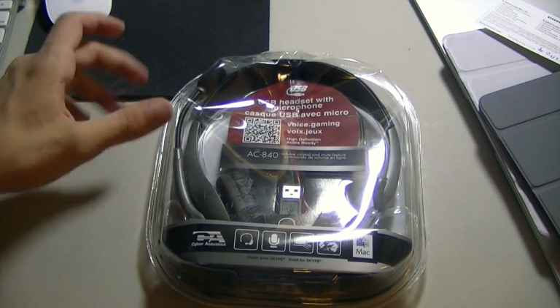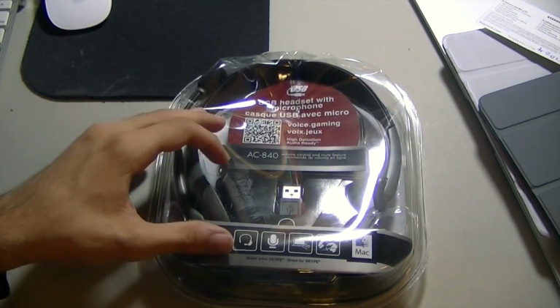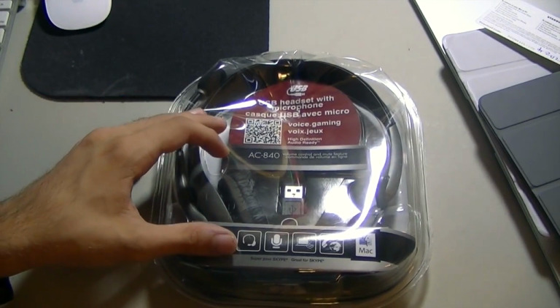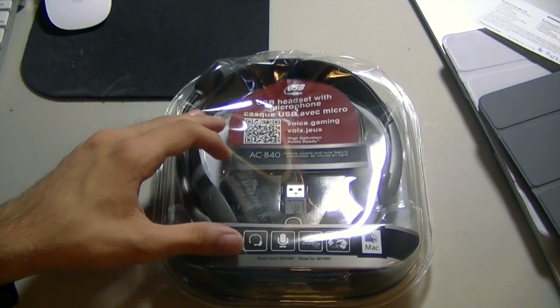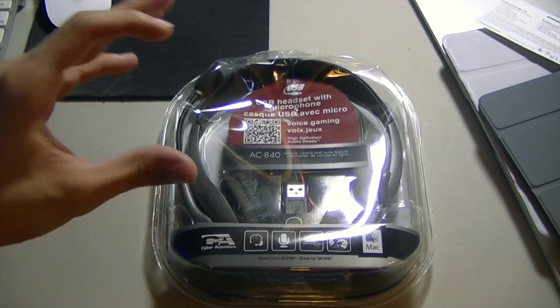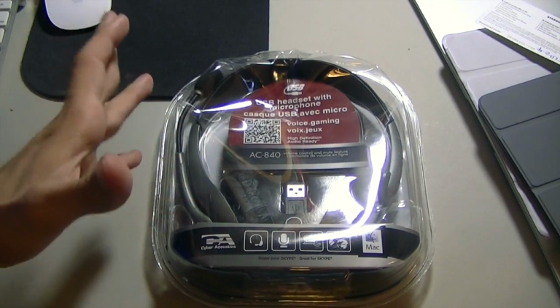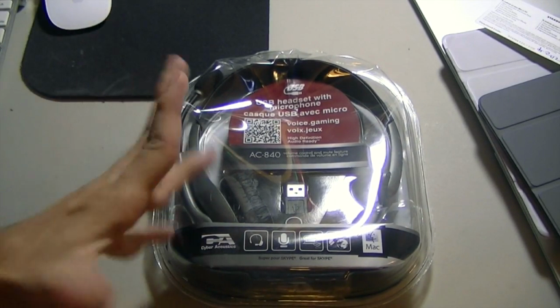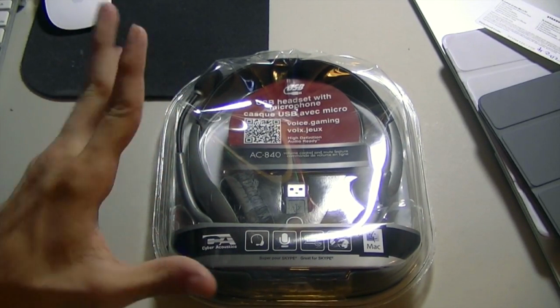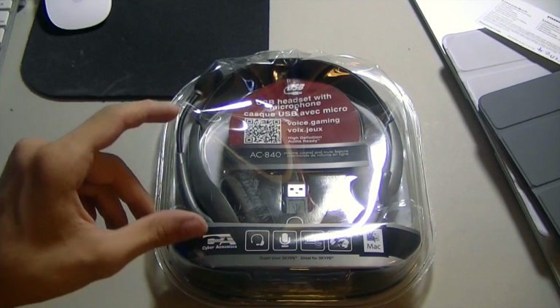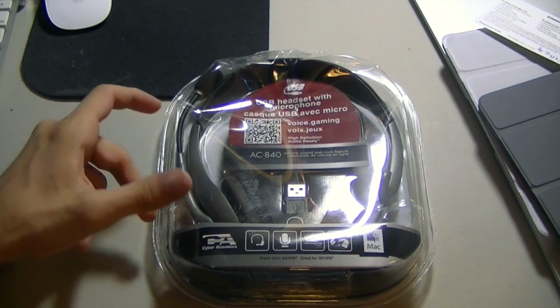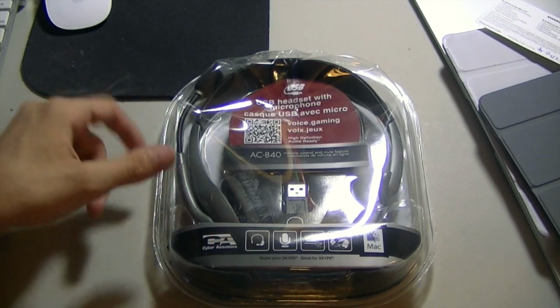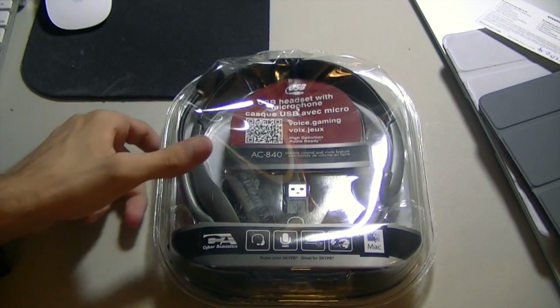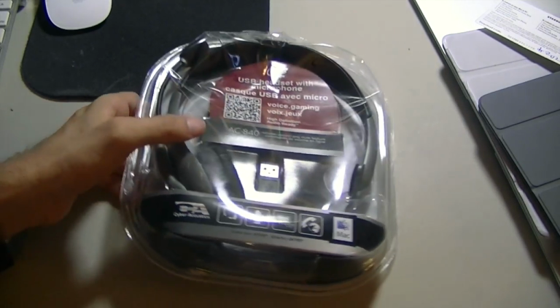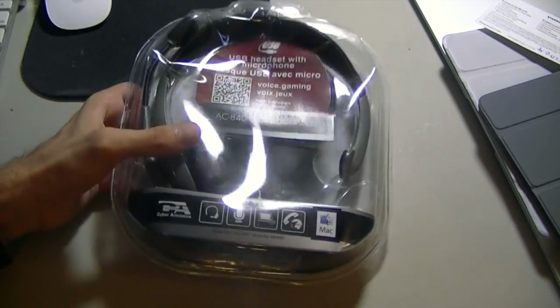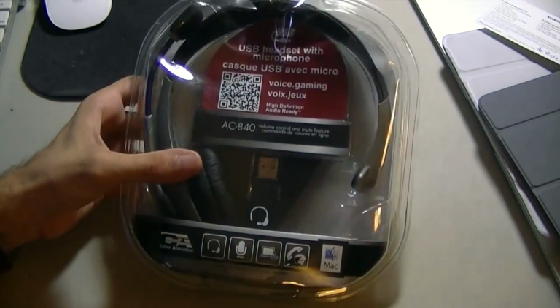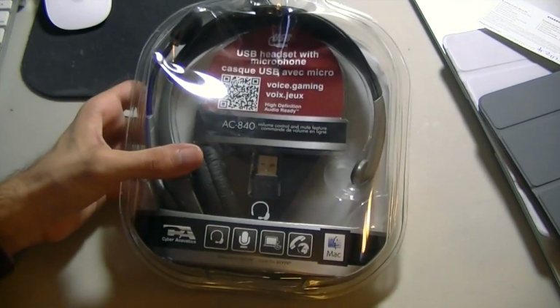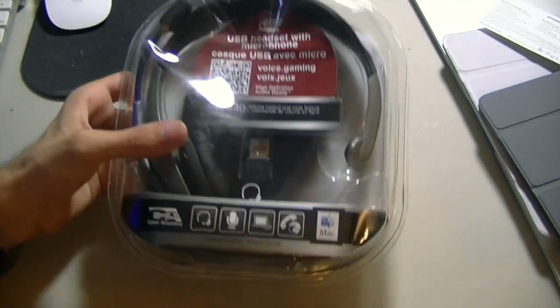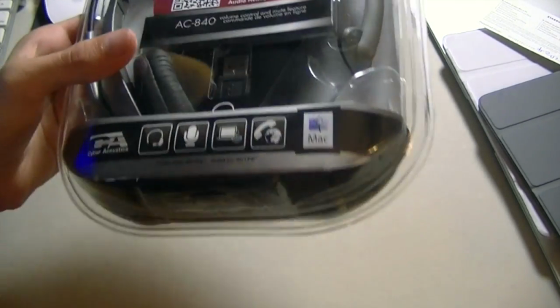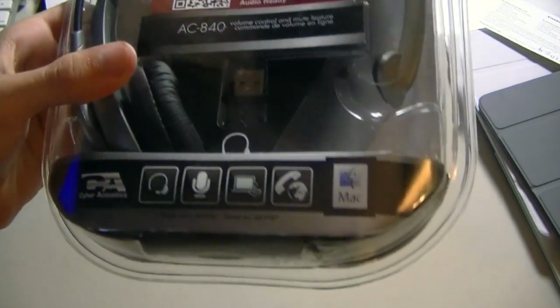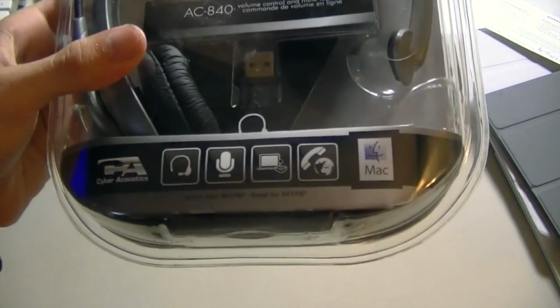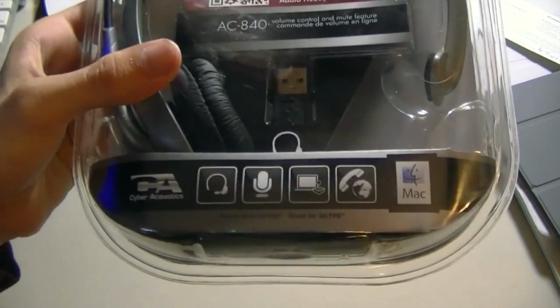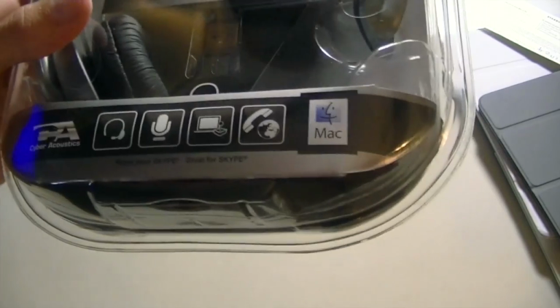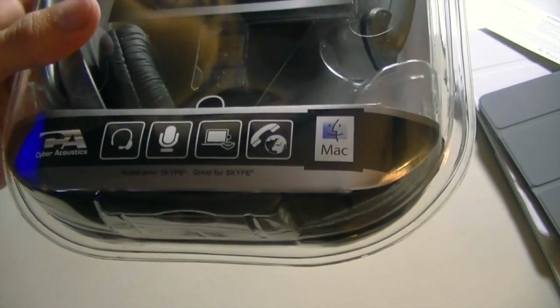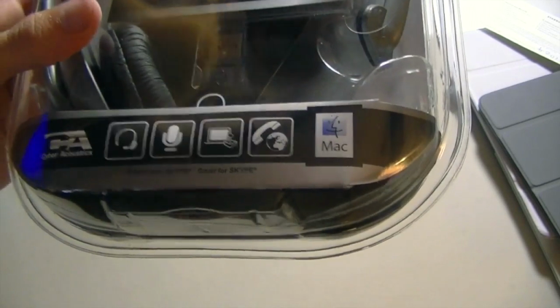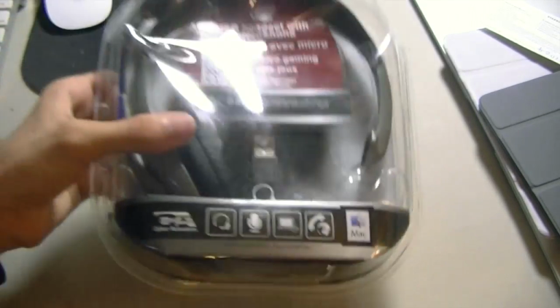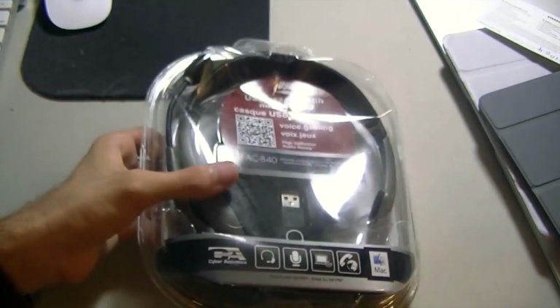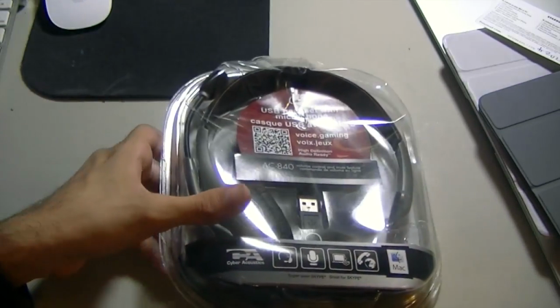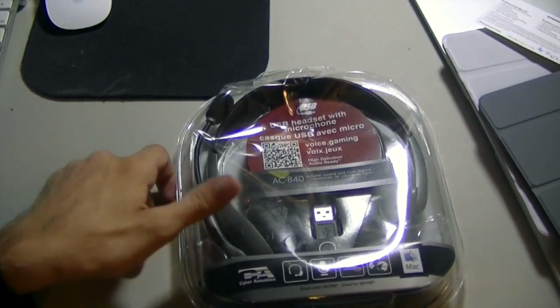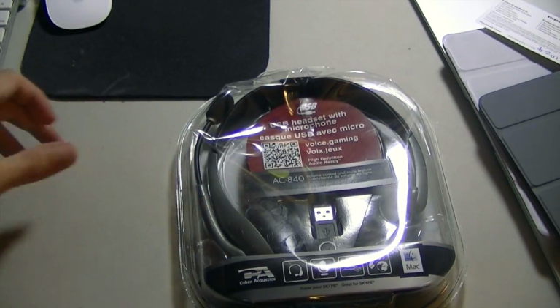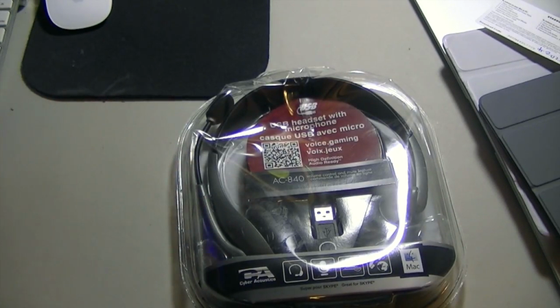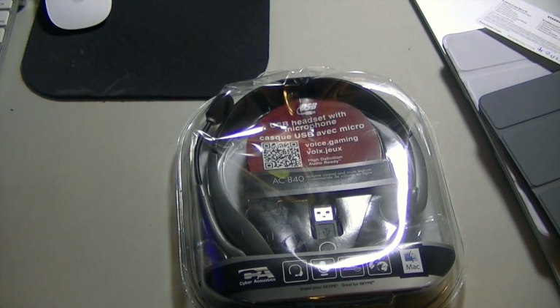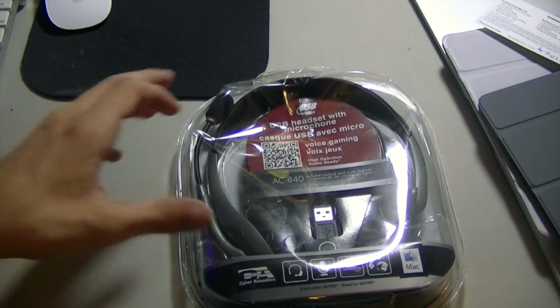This headset was about $25 on Amazon — really cheap for a headset. The reviews said the quality is really good, and as you can see right there, it works with Mac, so no need to worry about Mac compatibility.